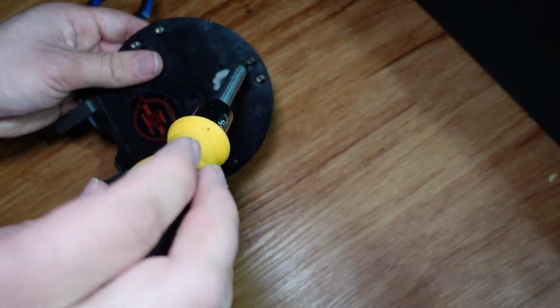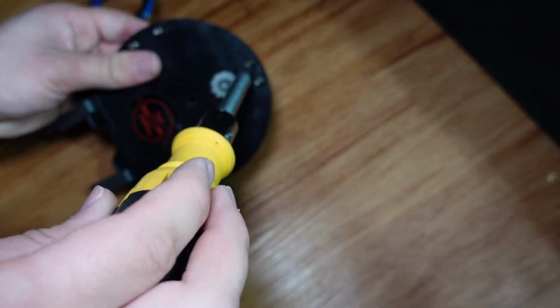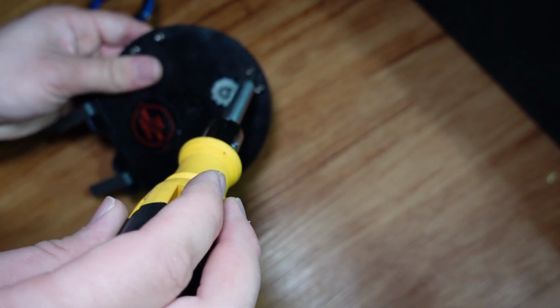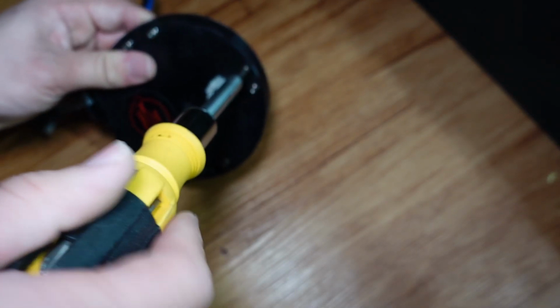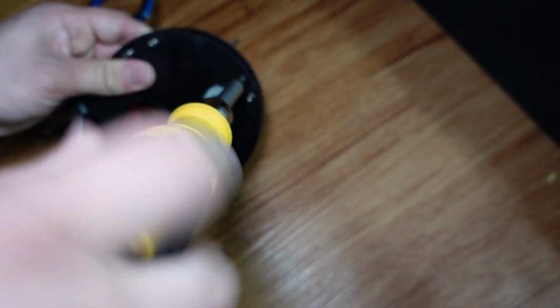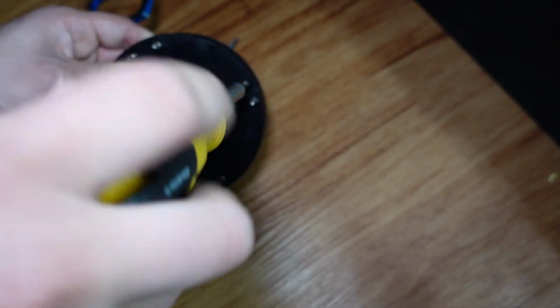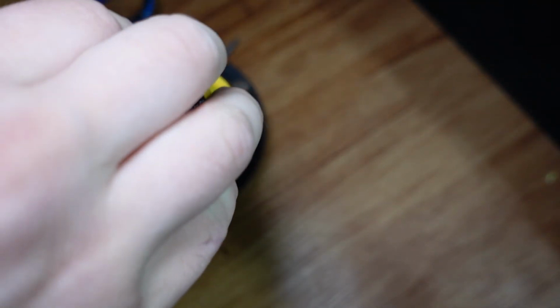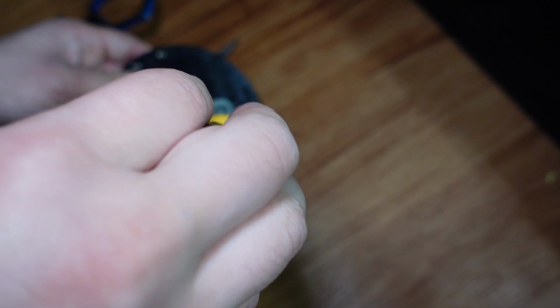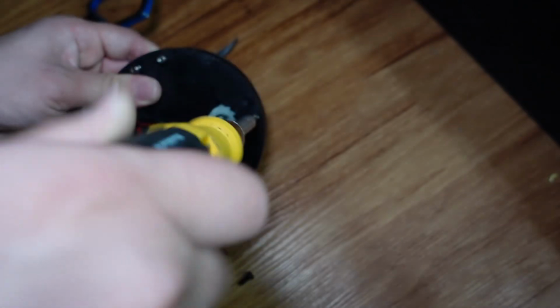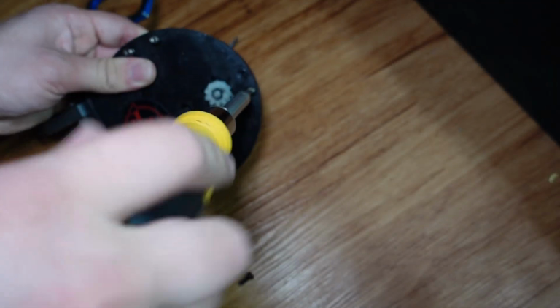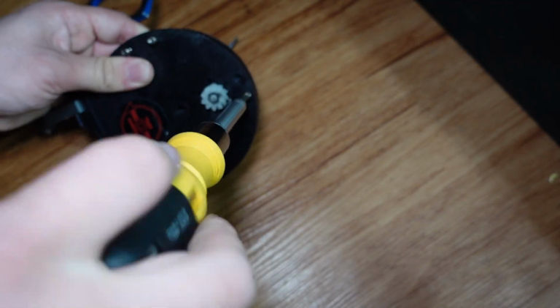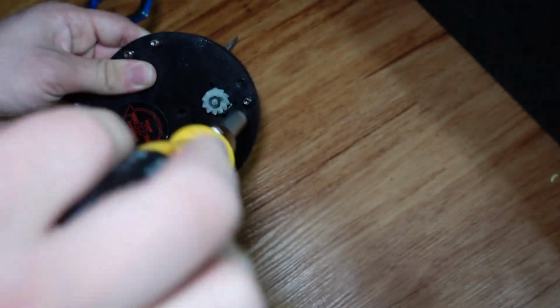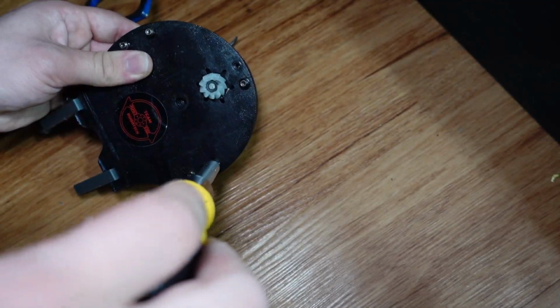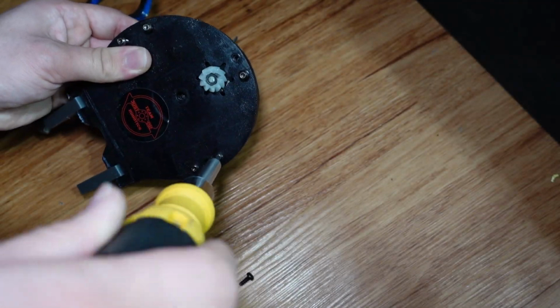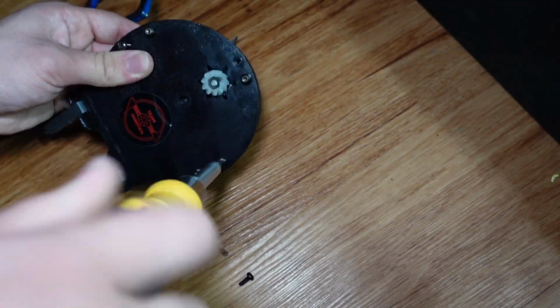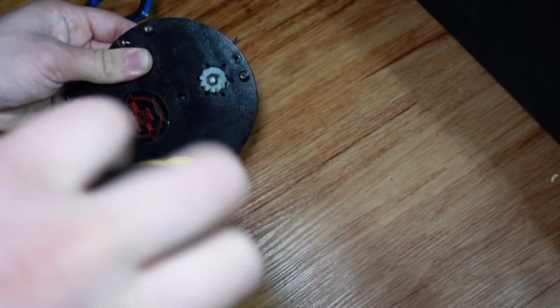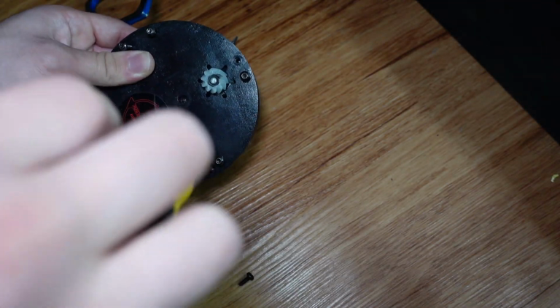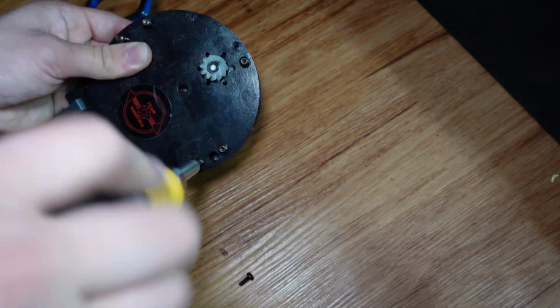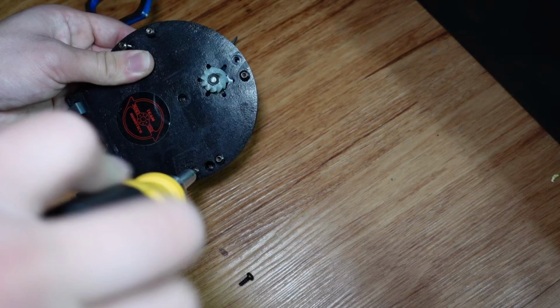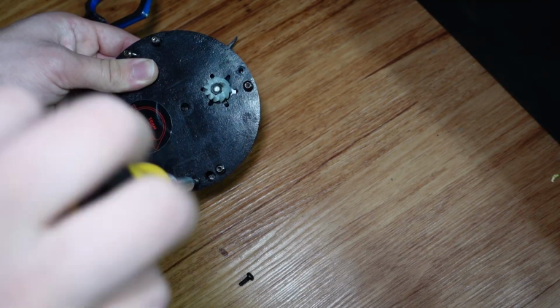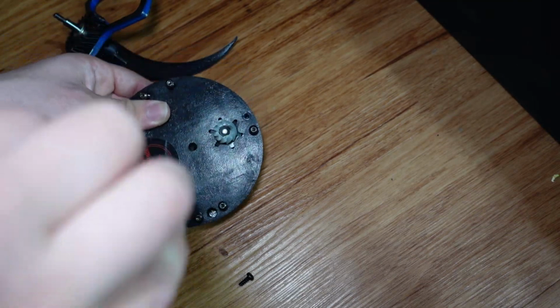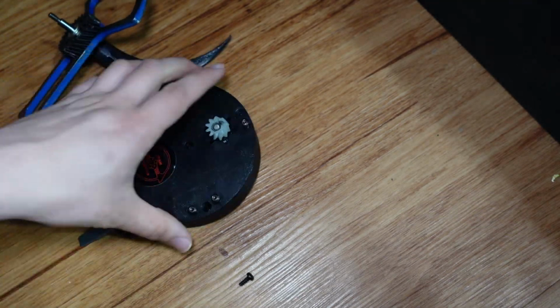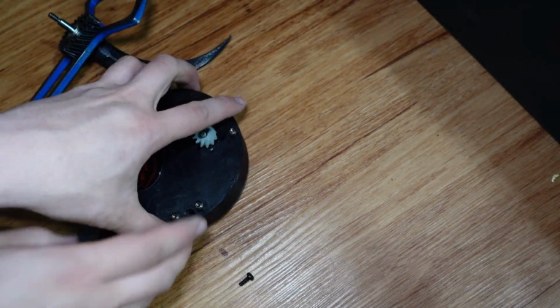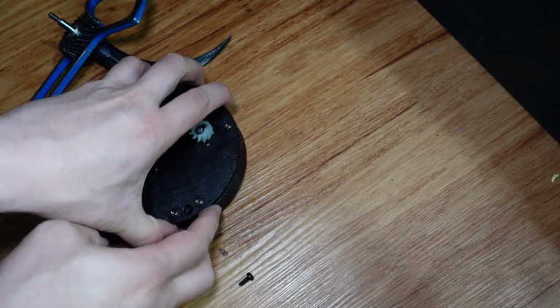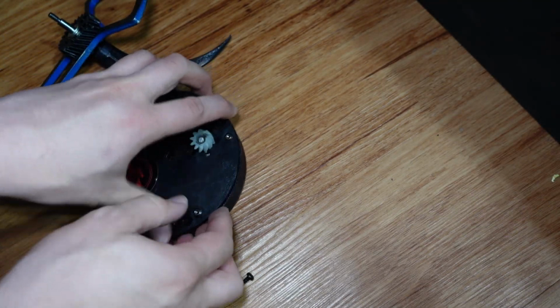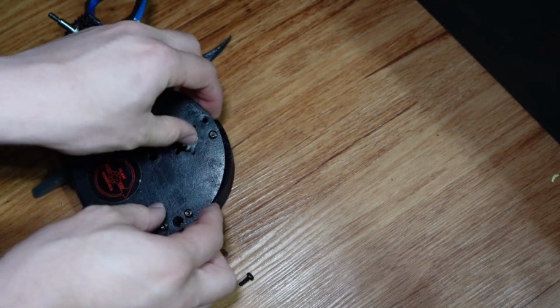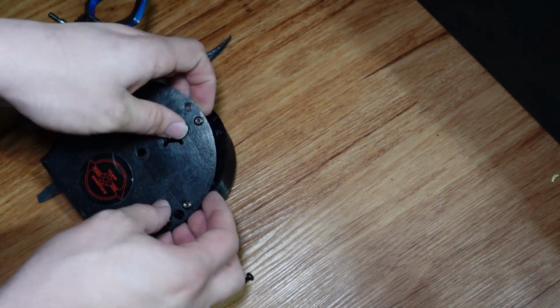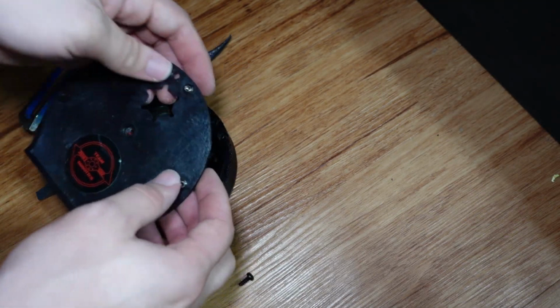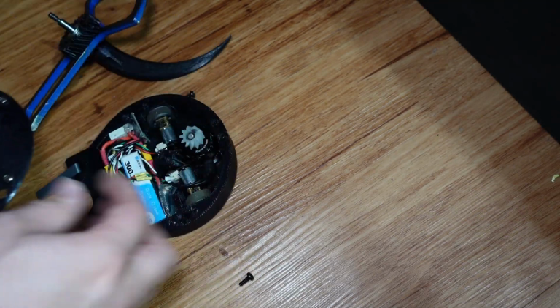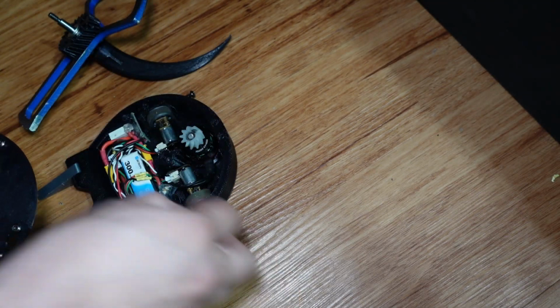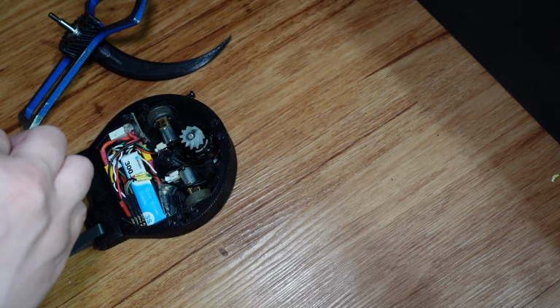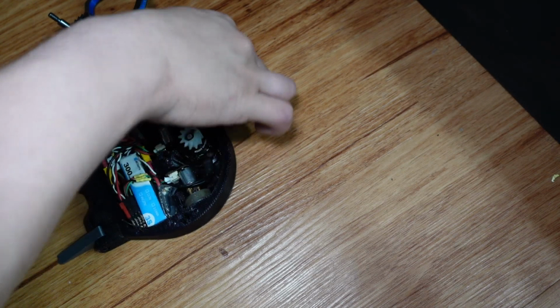These motors are pretty wimpy, but they're widely available, cheap, lightweight, and come with an ESC in a really small package. Since I originally planned to use hacked servos for drive, I needed something that could plug into the receiver and run off 7 volts, and these are perfect.